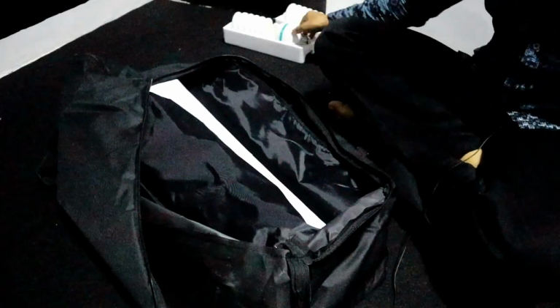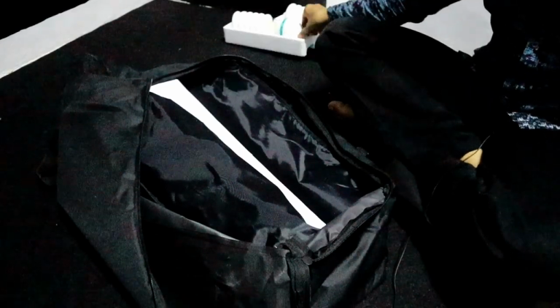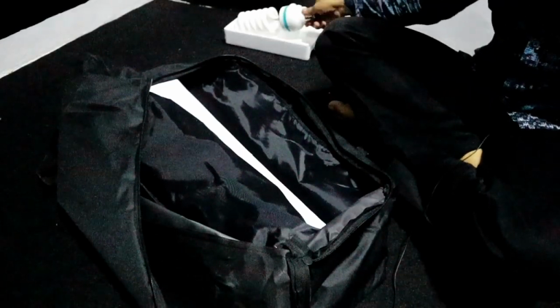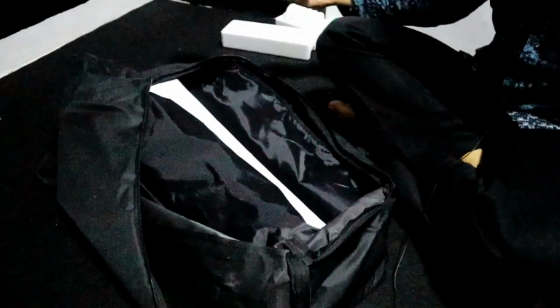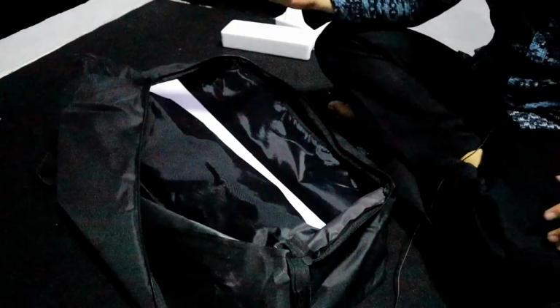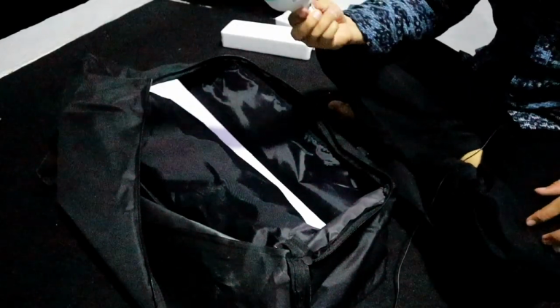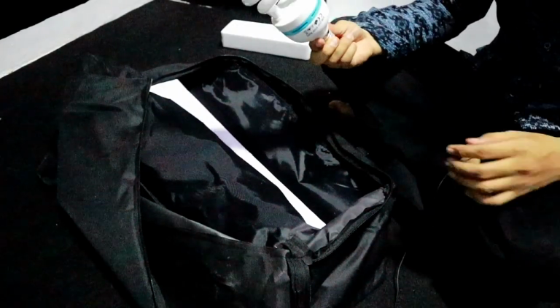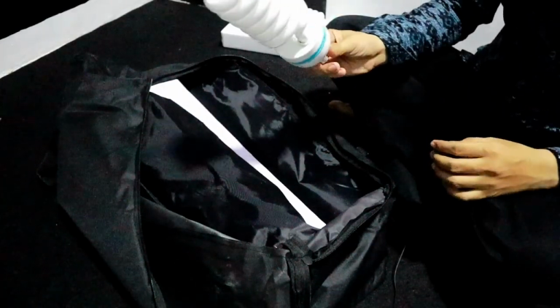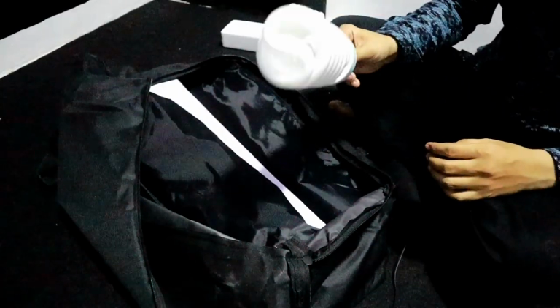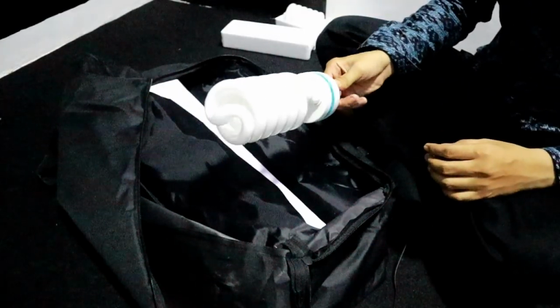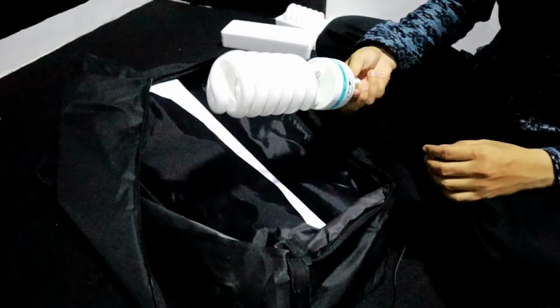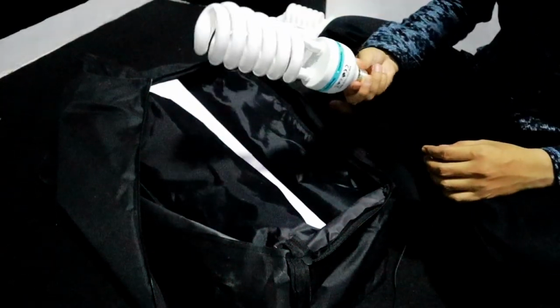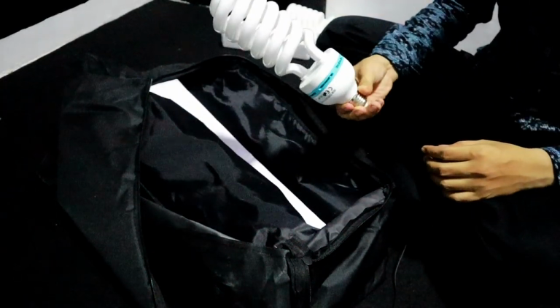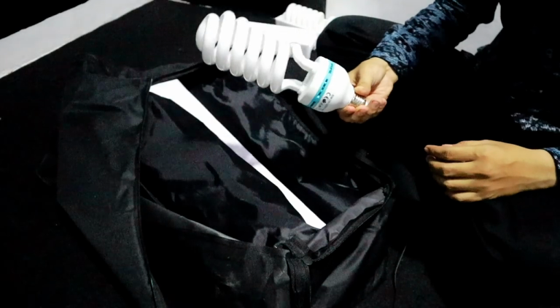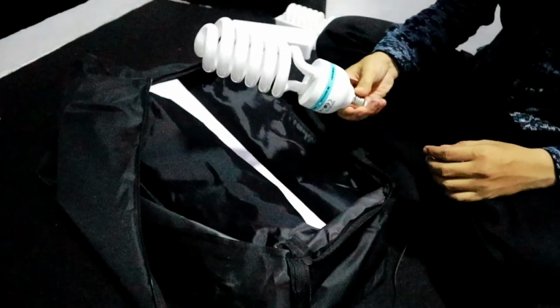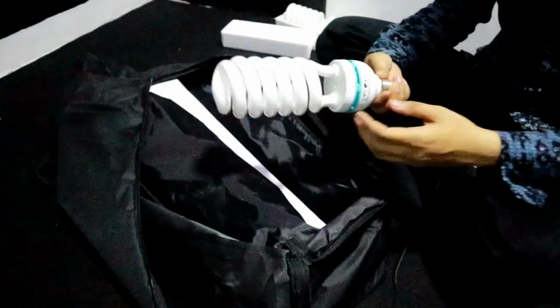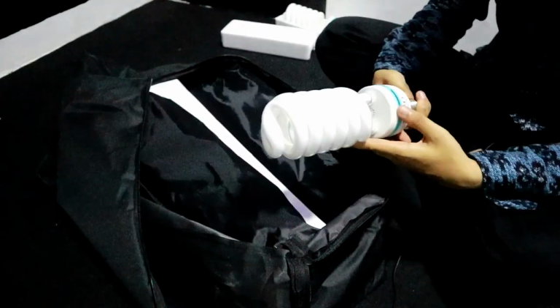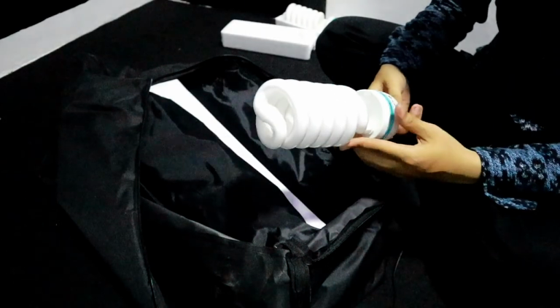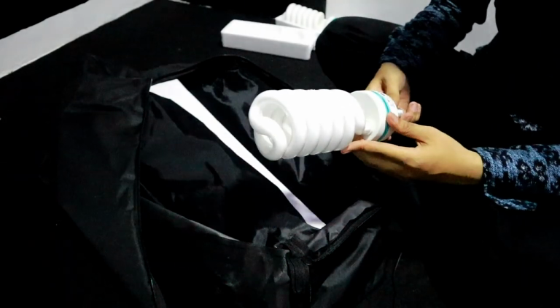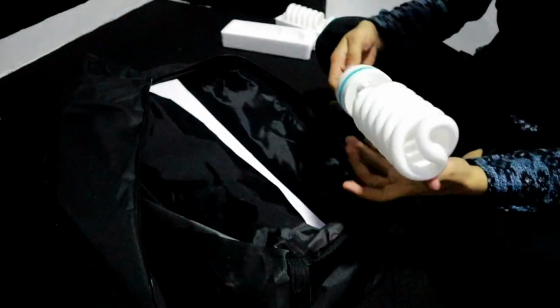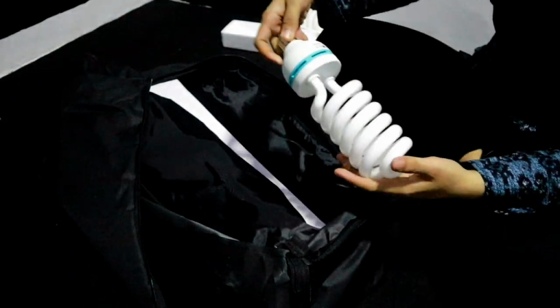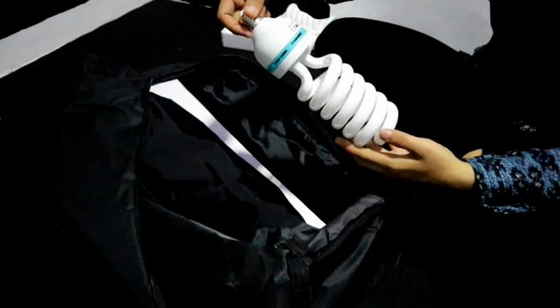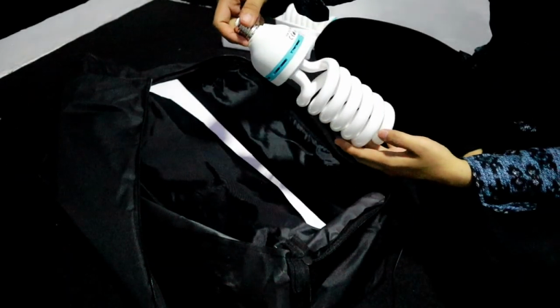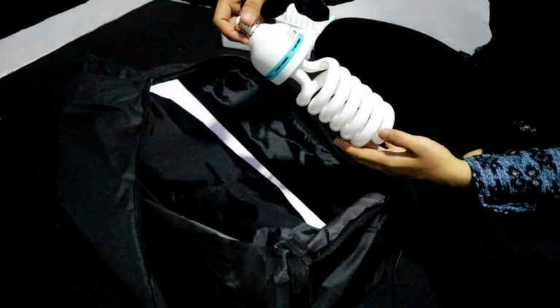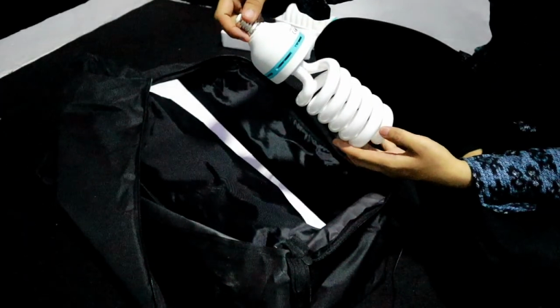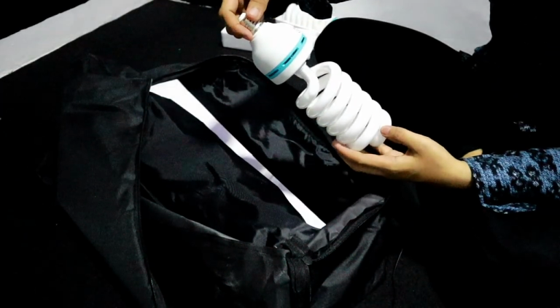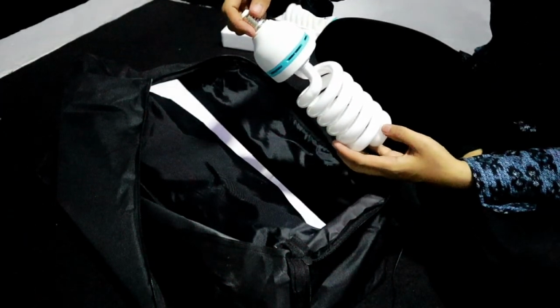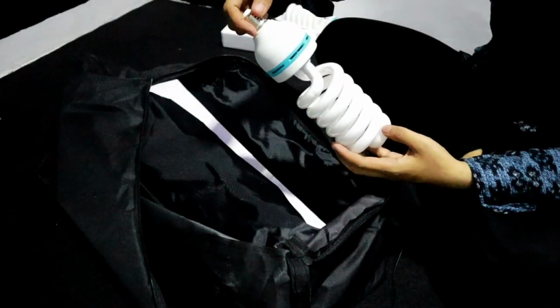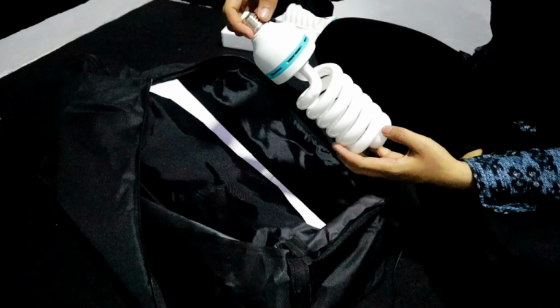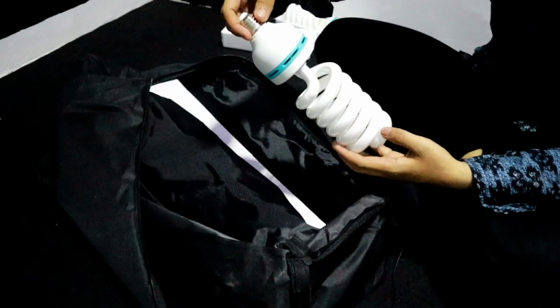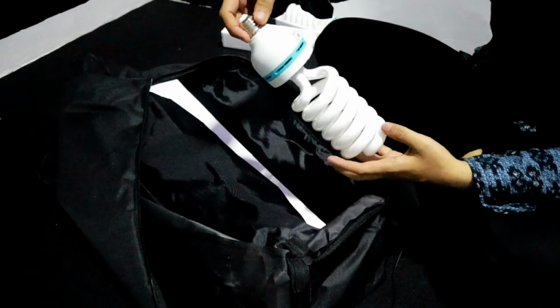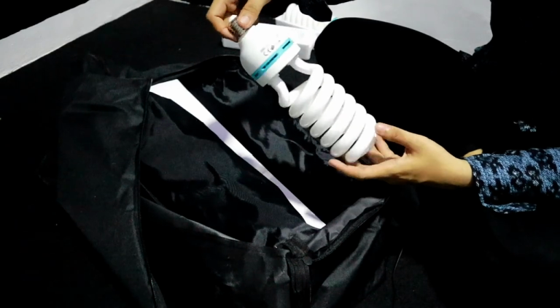Ini cukup menarik ya, besar. Bisa dilihat. Oke, 85W.